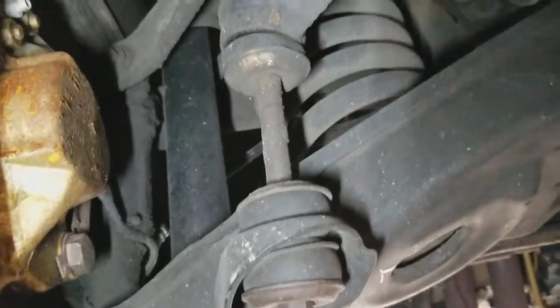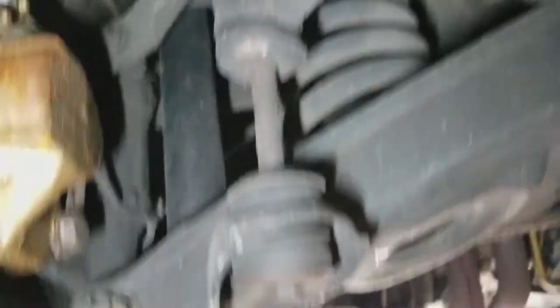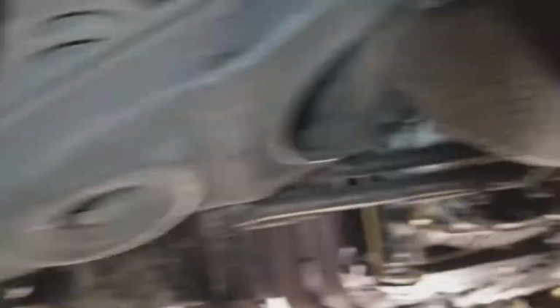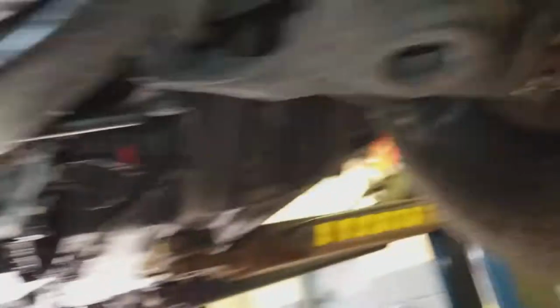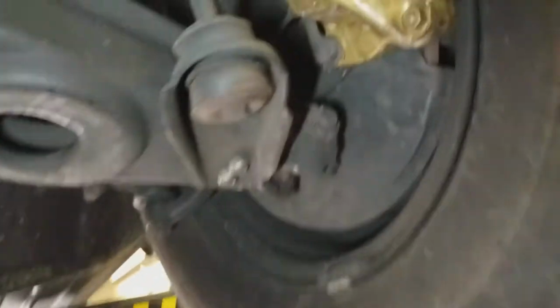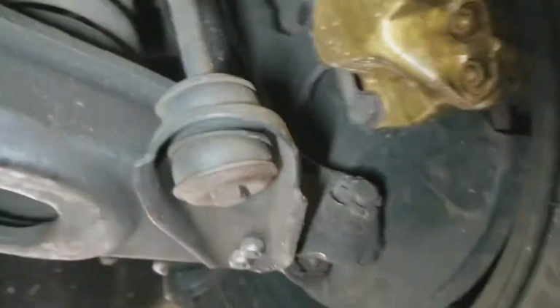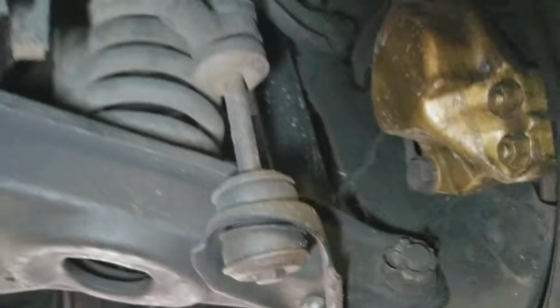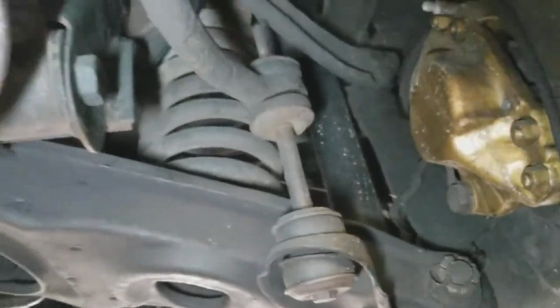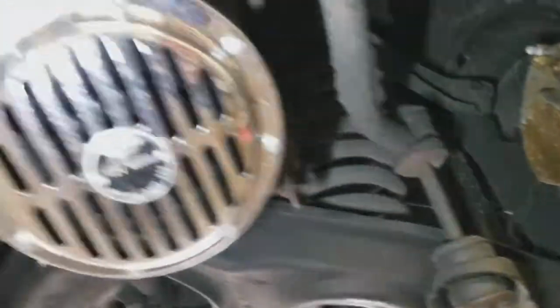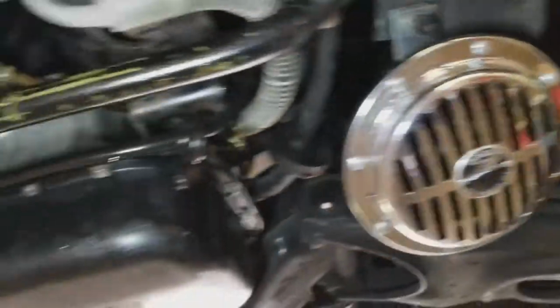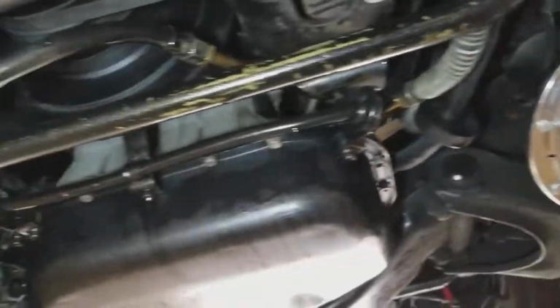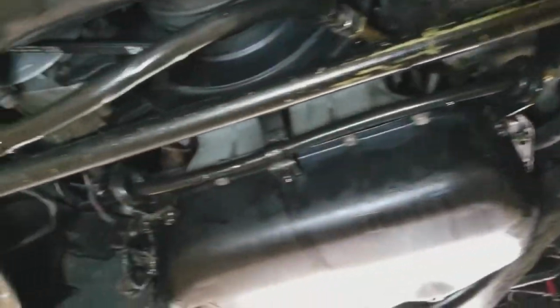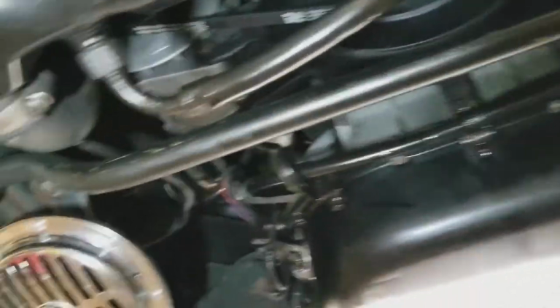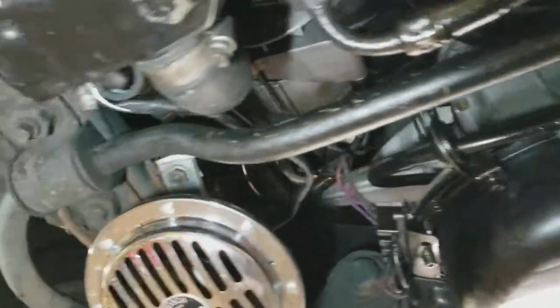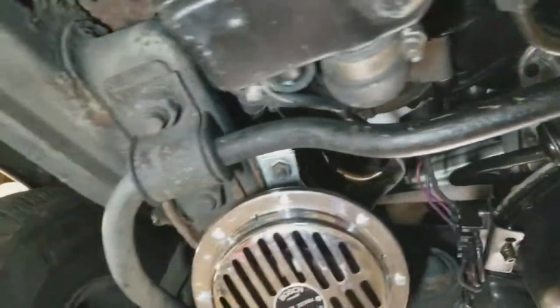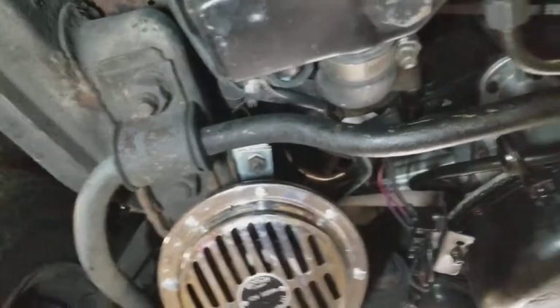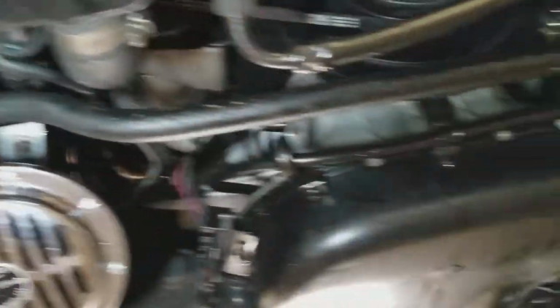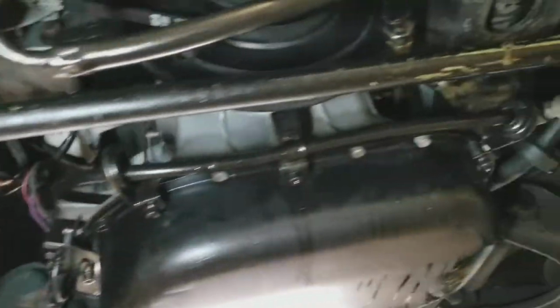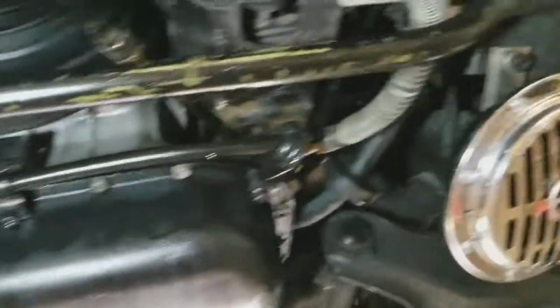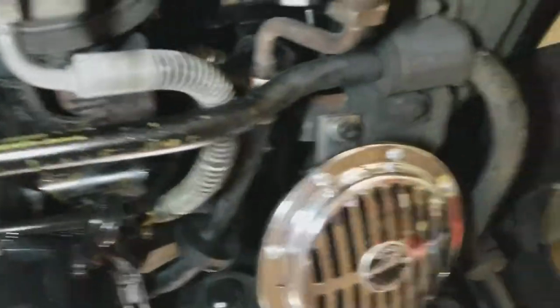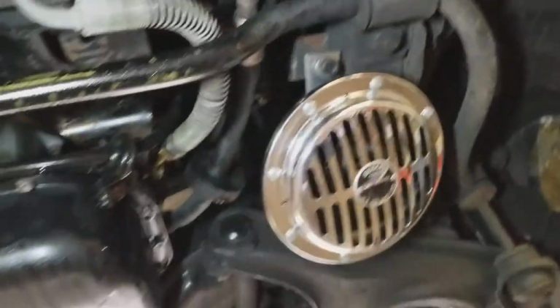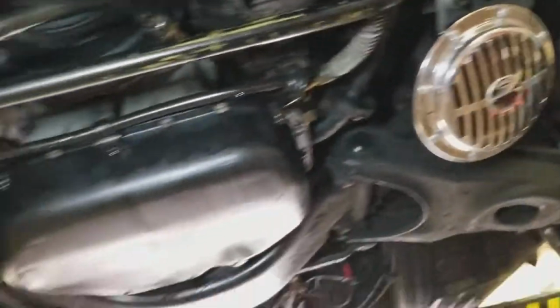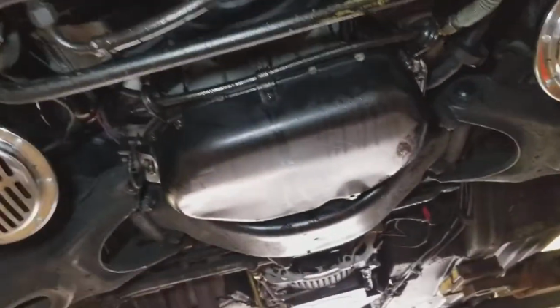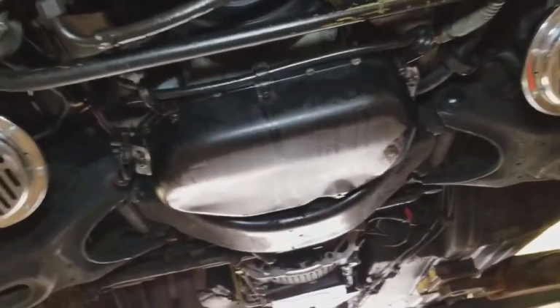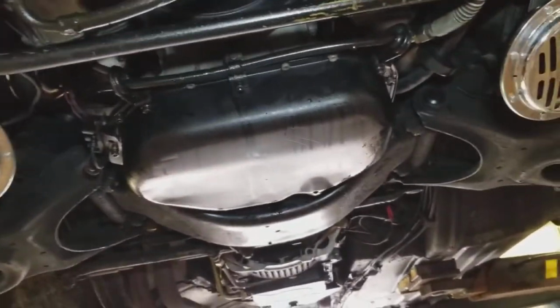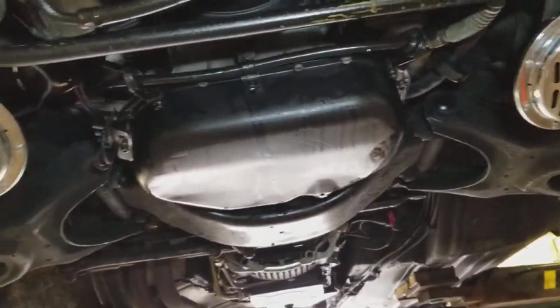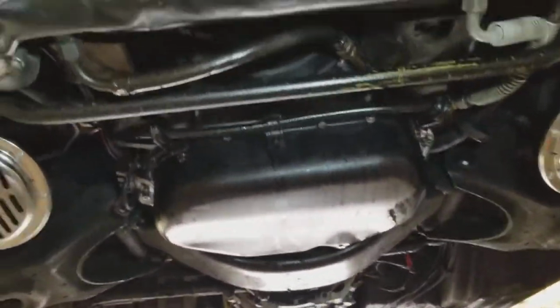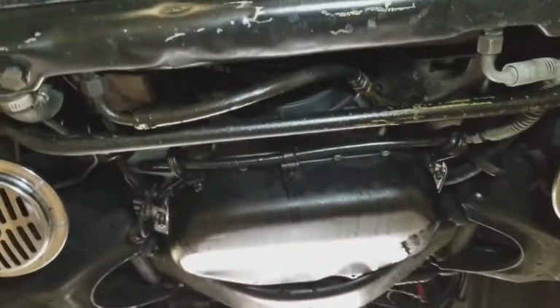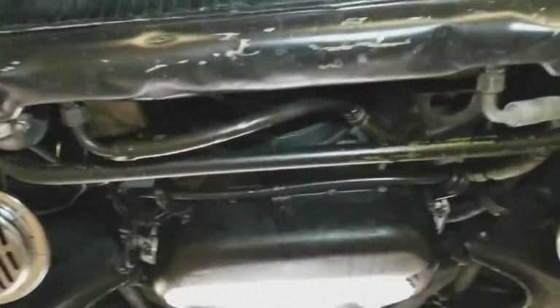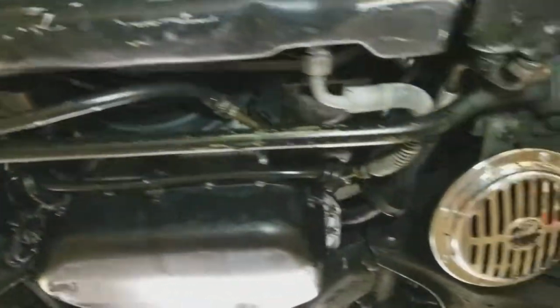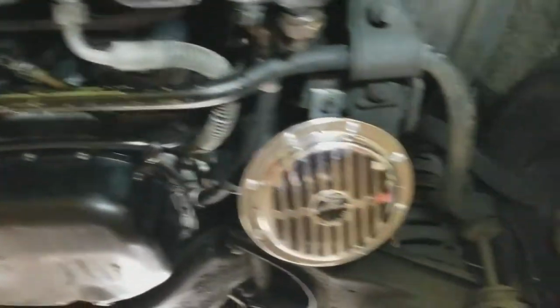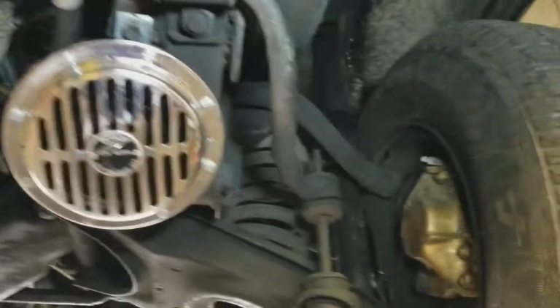The stabilizer links in the front are good, and the stabilizer bar is good as well. The radiator underbody — the bottom part of the radiator is good.